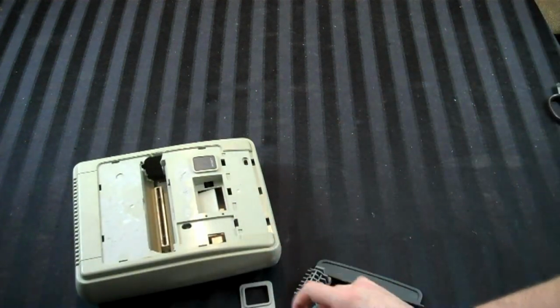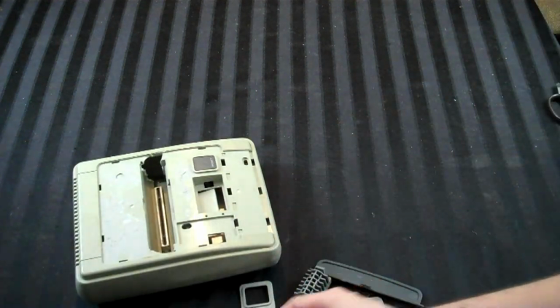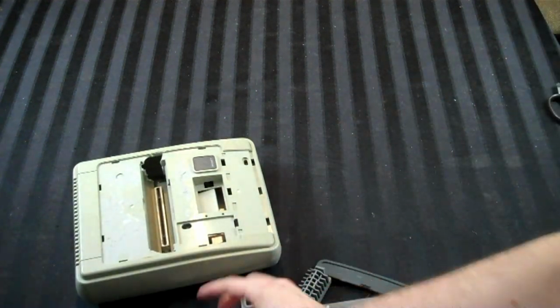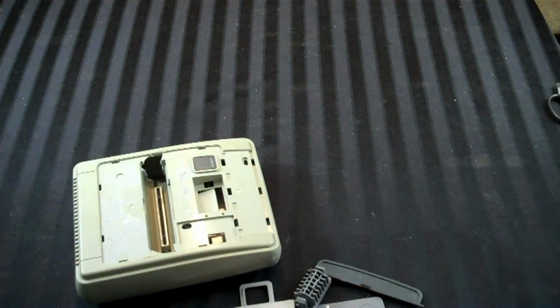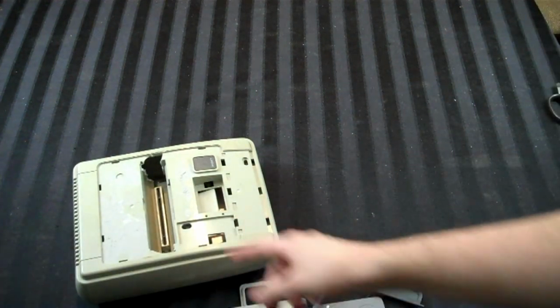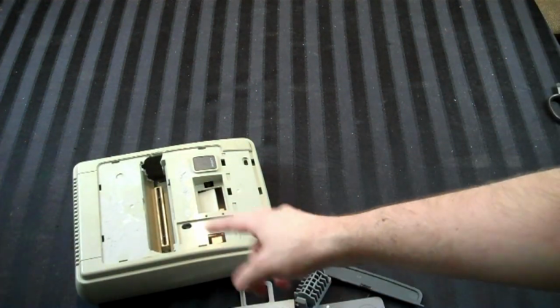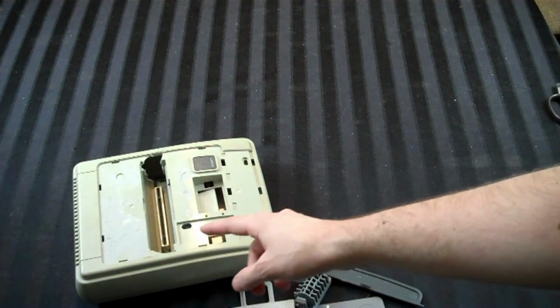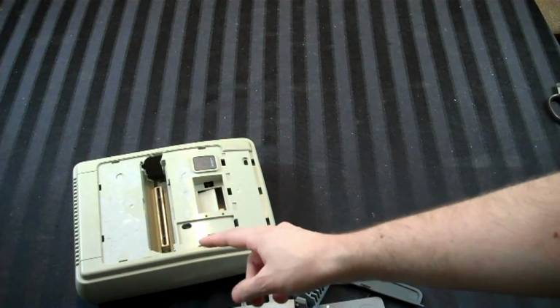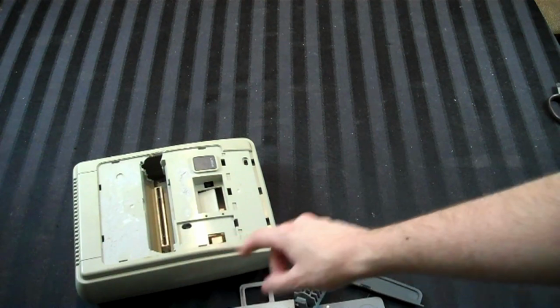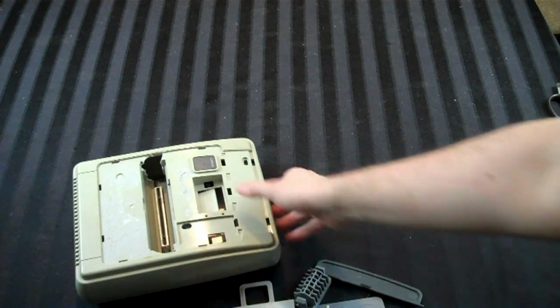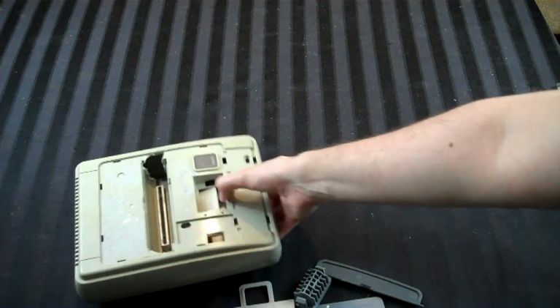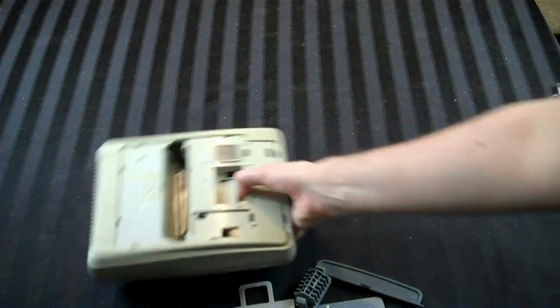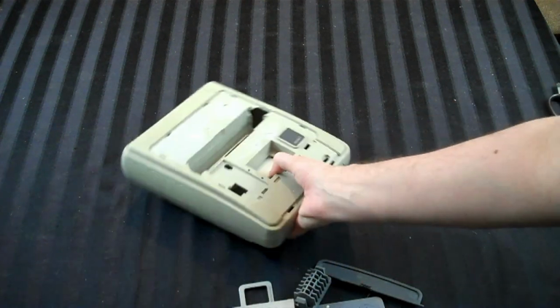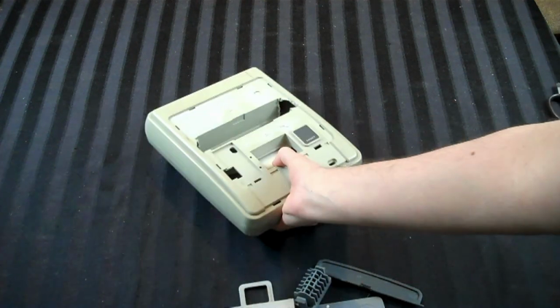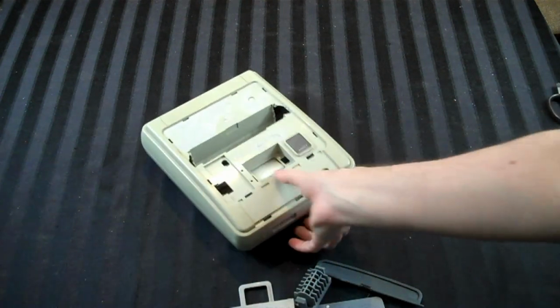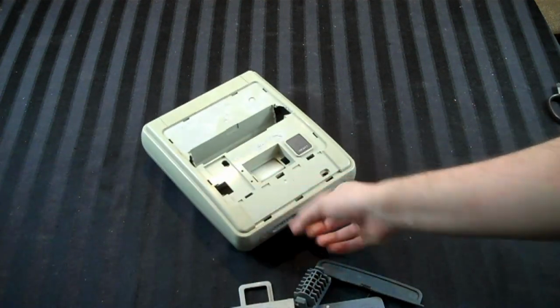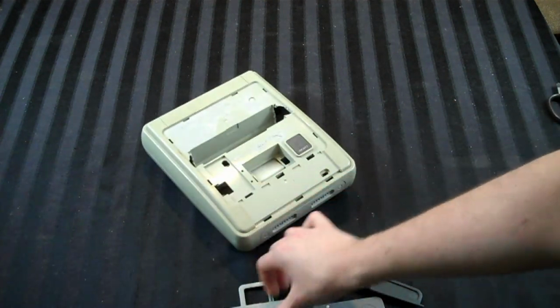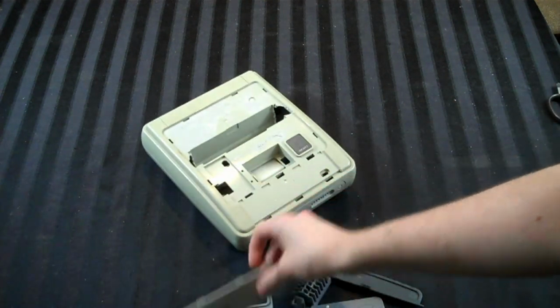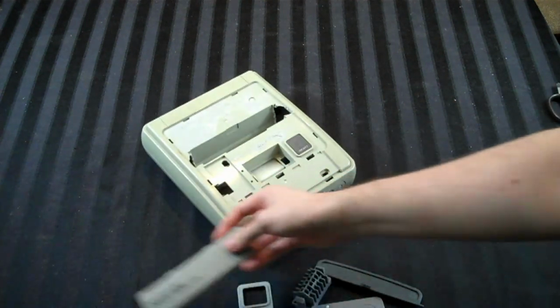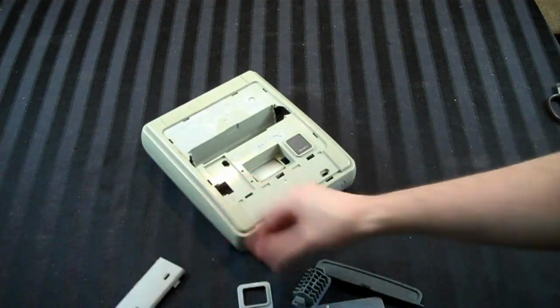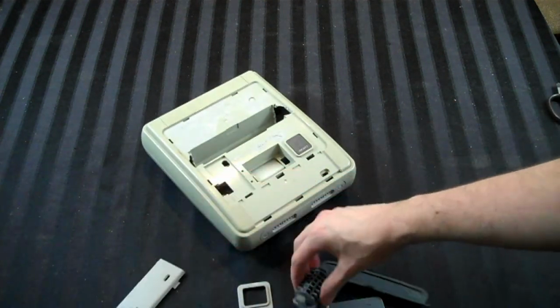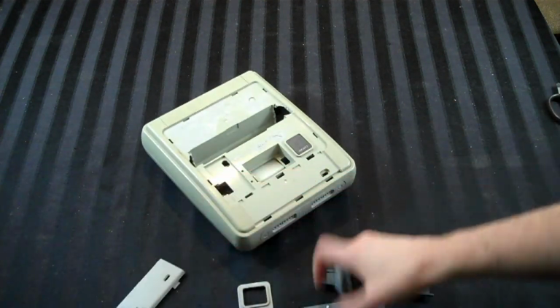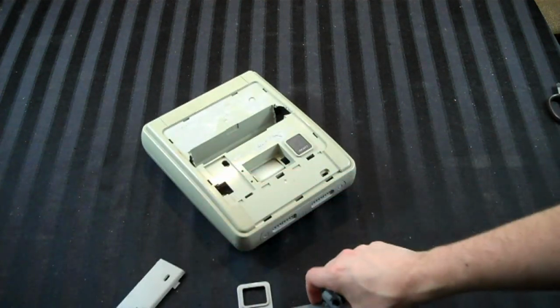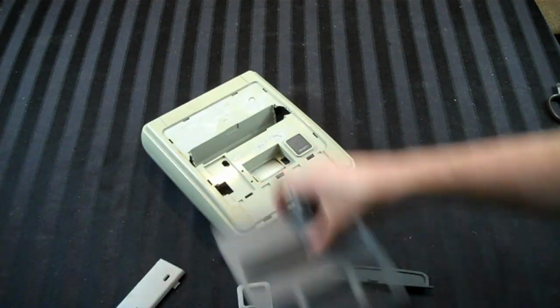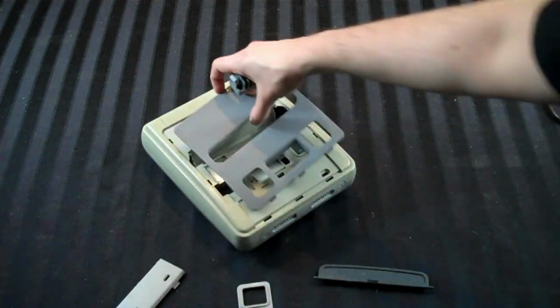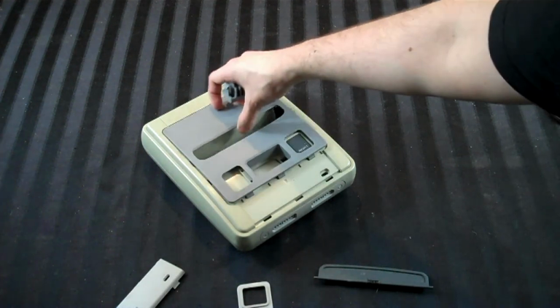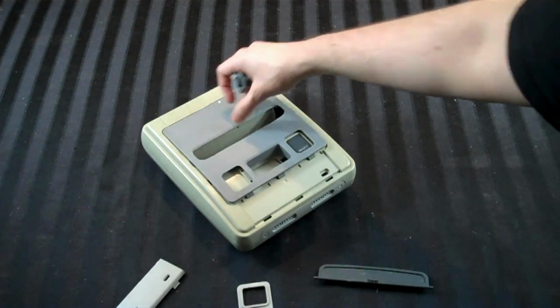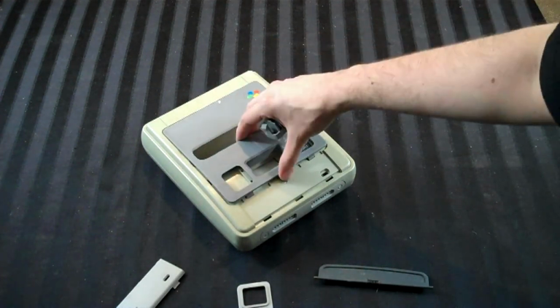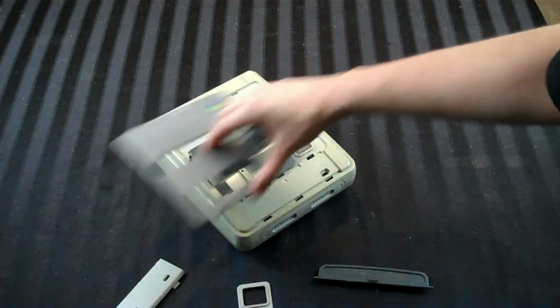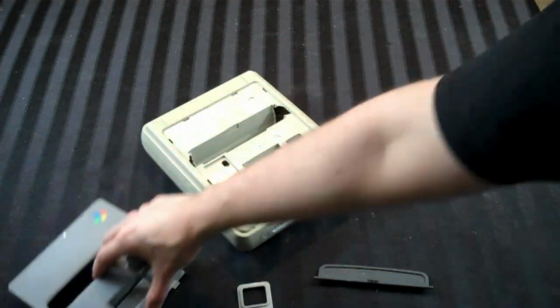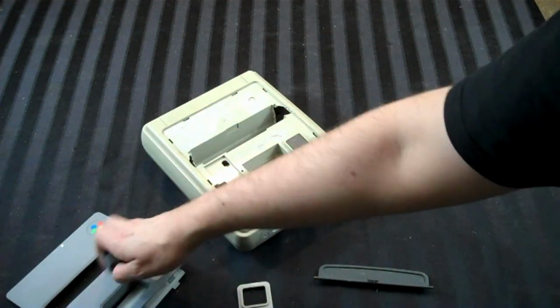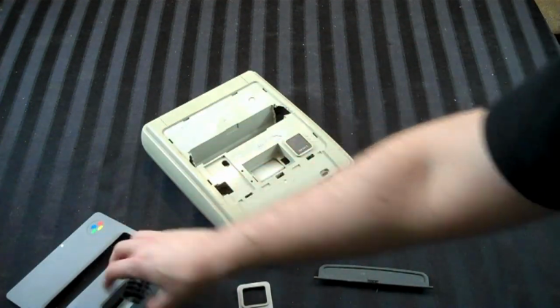I'm sure you're thinking, Adam, how the hell are you going to restore that? Well, it's not going to be easy, I'll tell you that right now. In fact, most of these parts we're not even going to use.